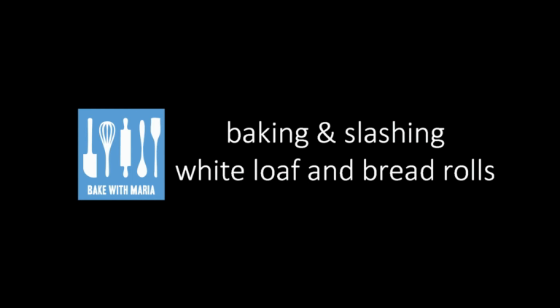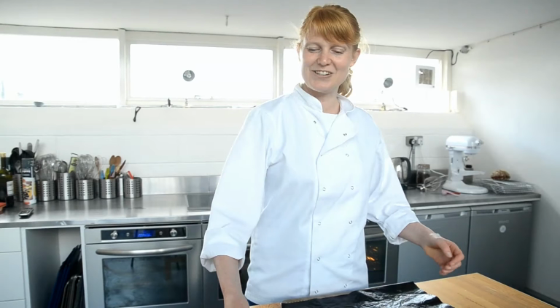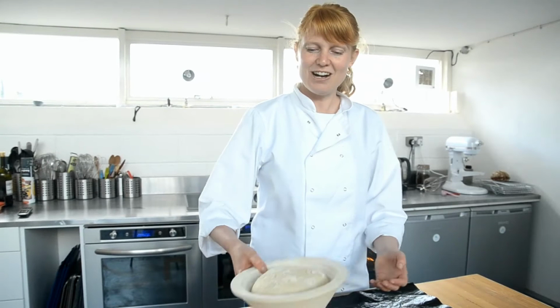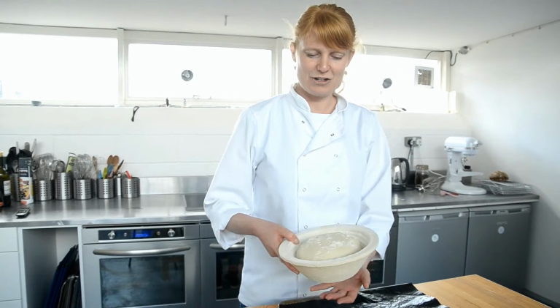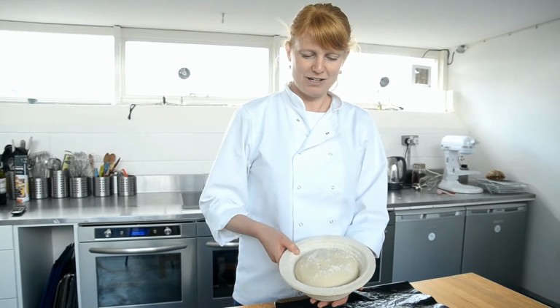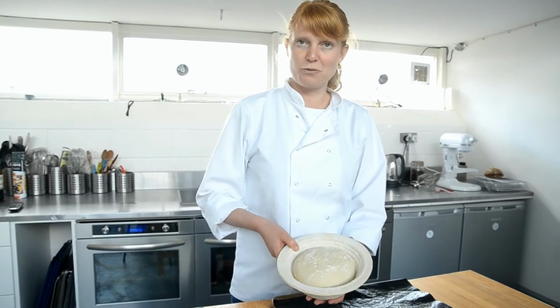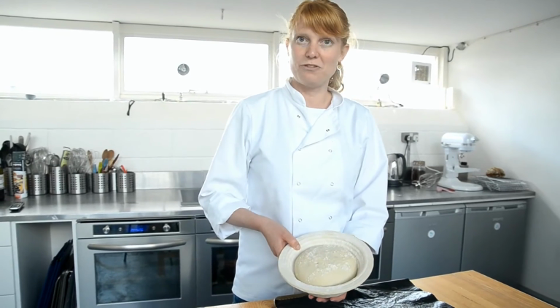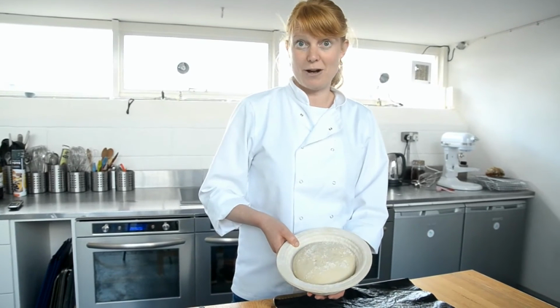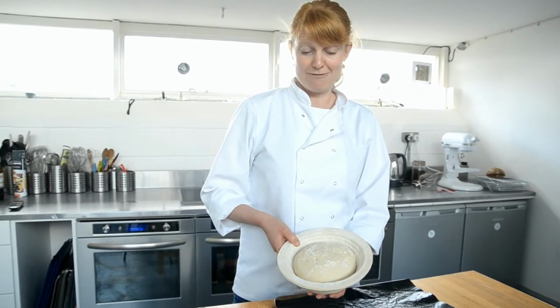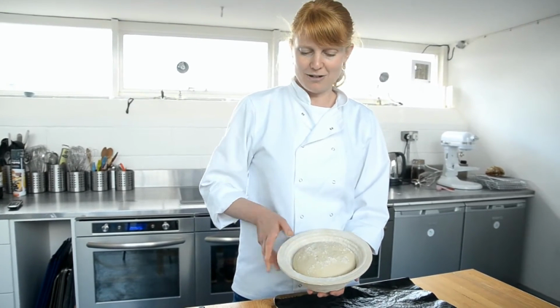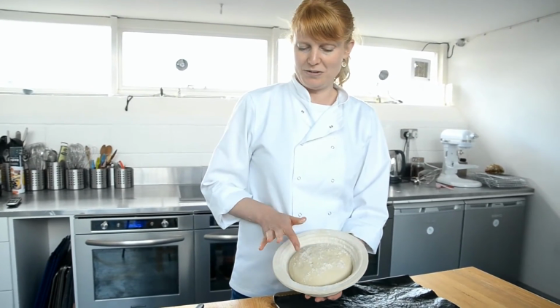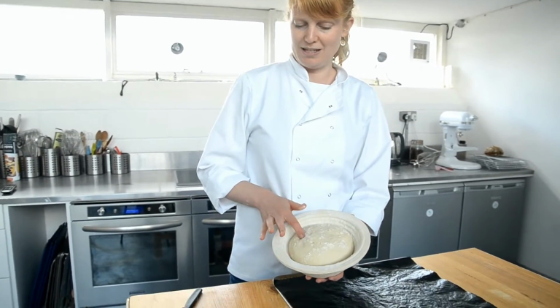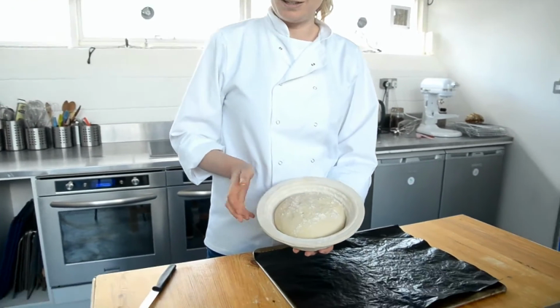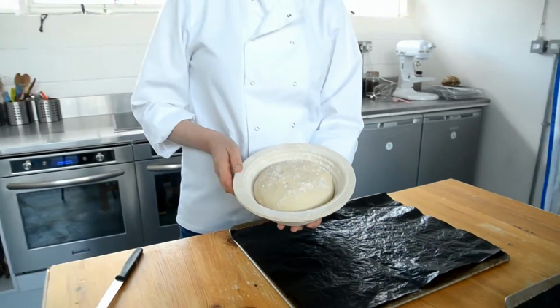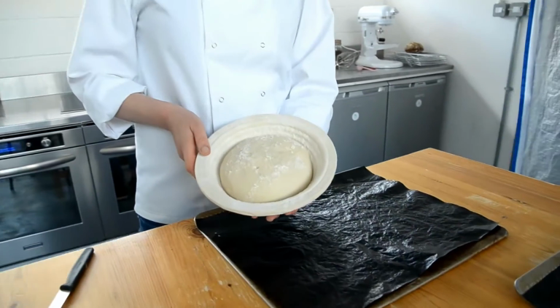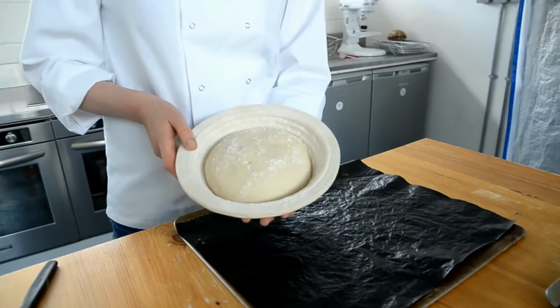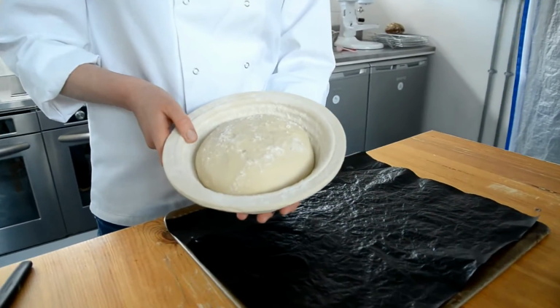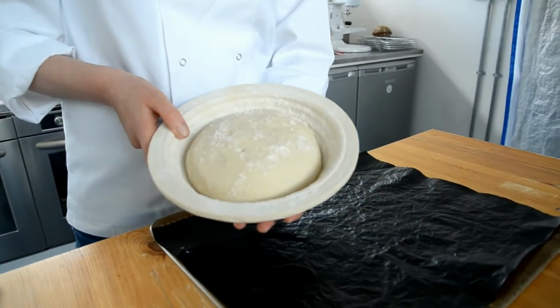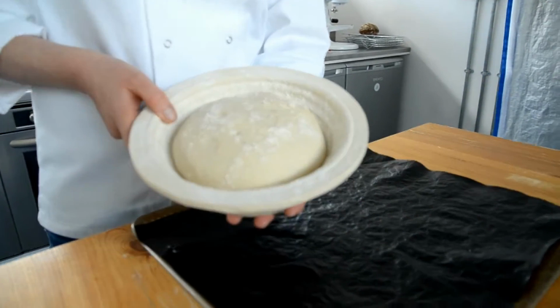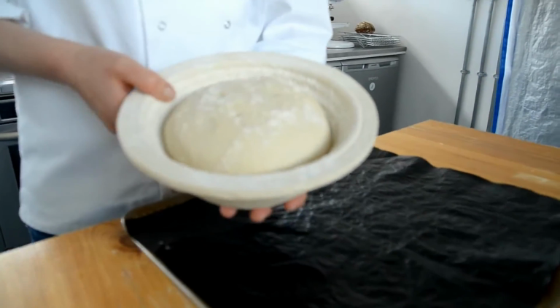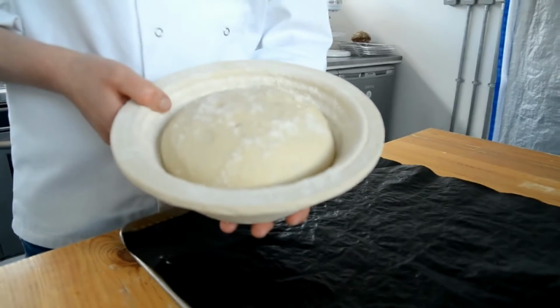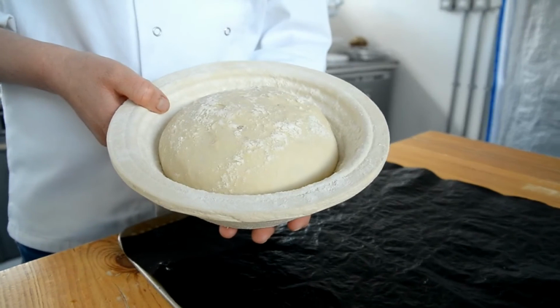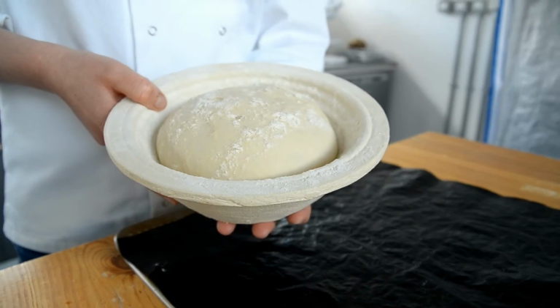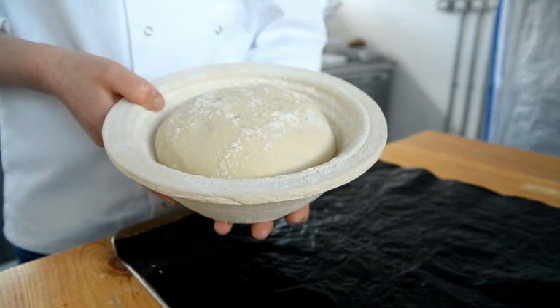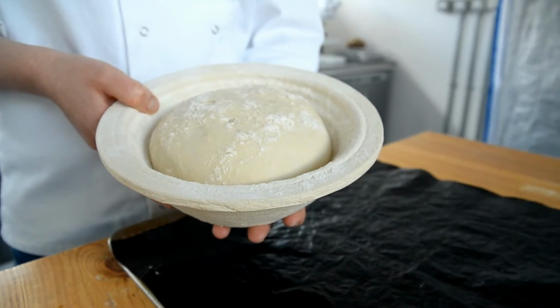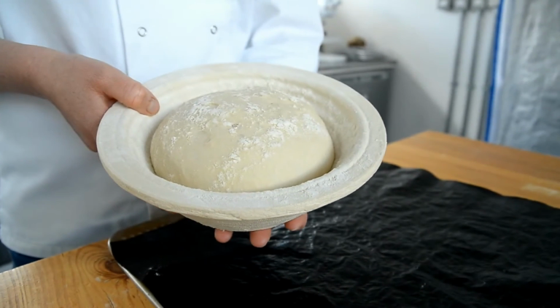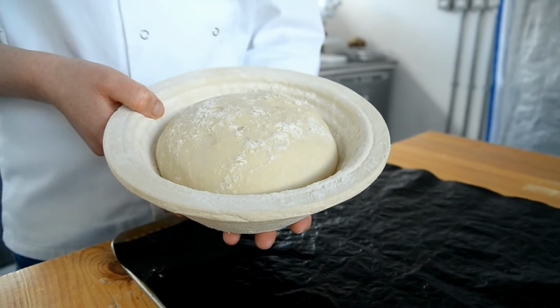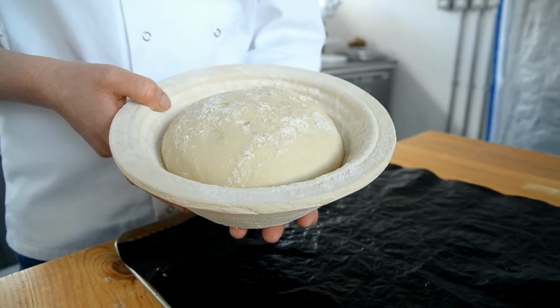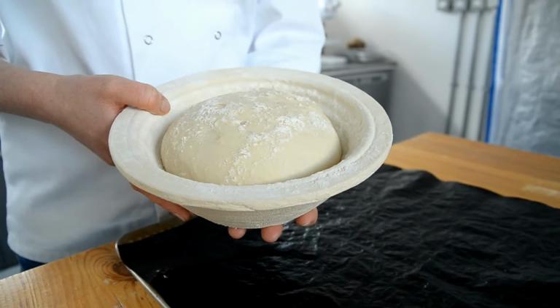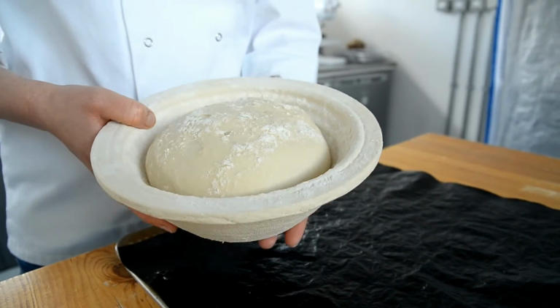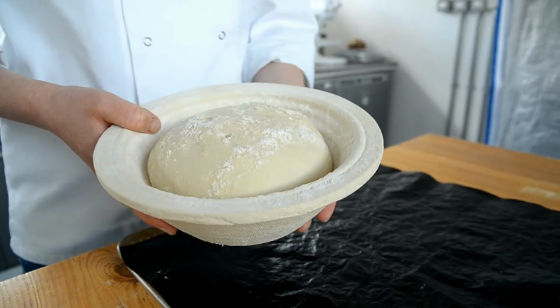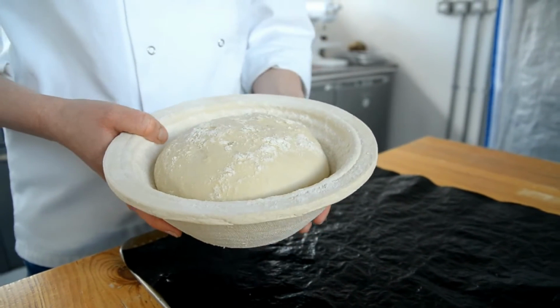In this video I'm going to show you how to make a very nice focaccia. It's kind of a snacky bread that you can have with cheese or soup, or just like a sandwich.